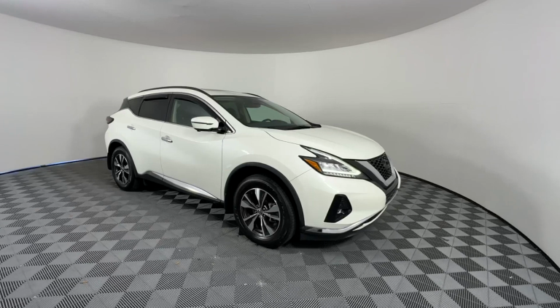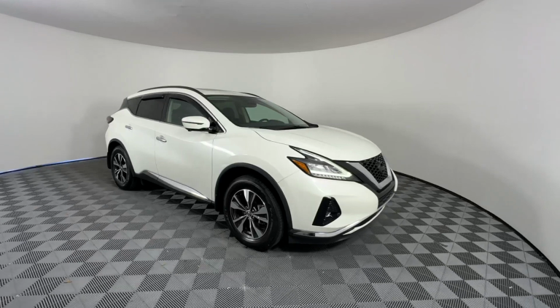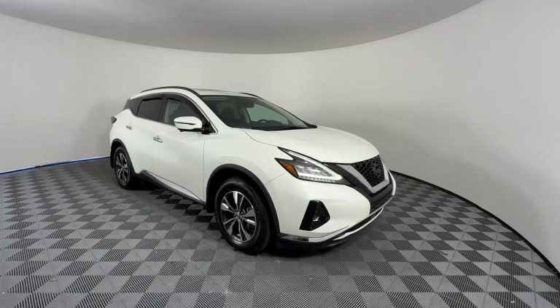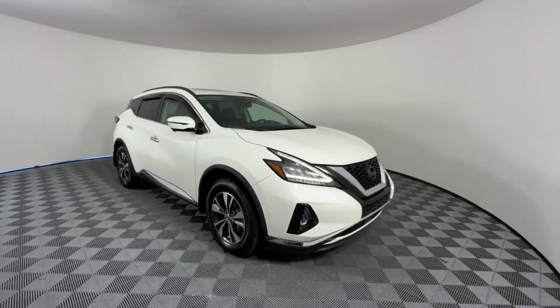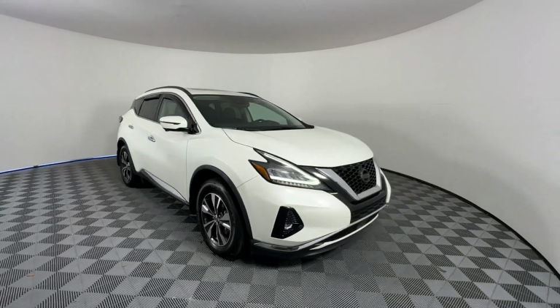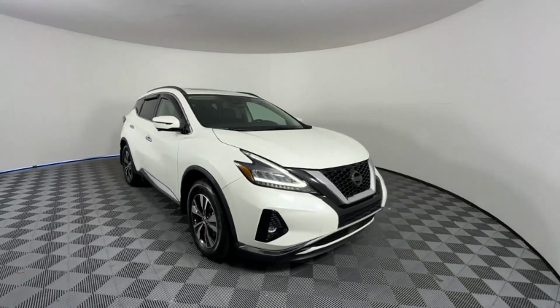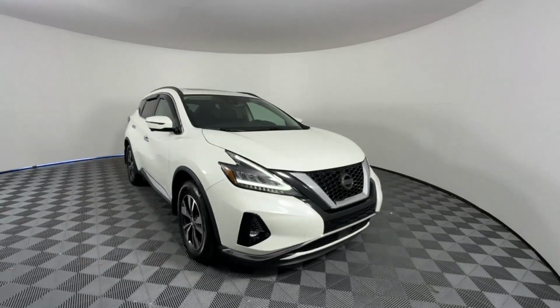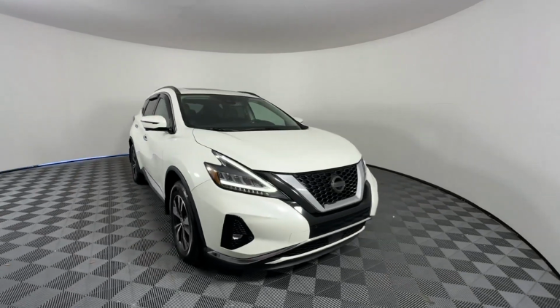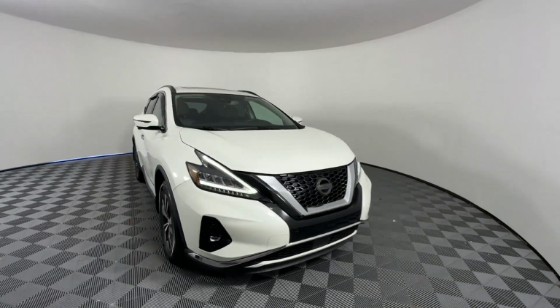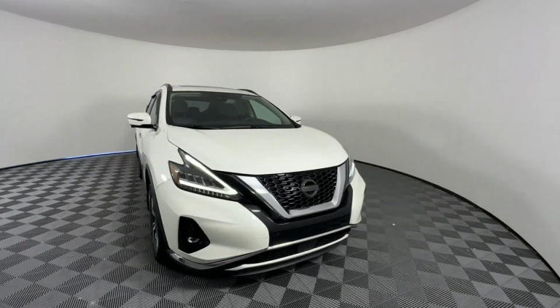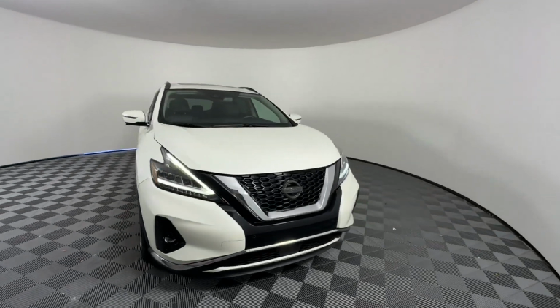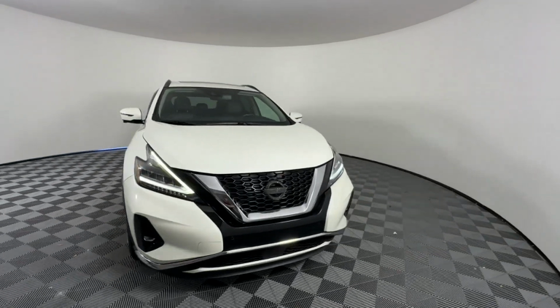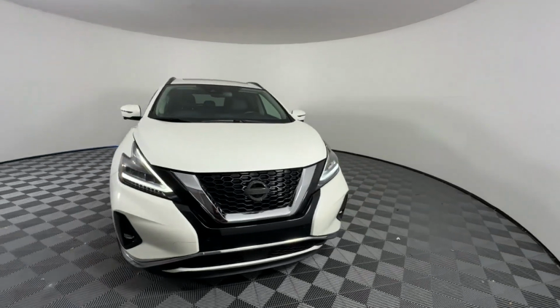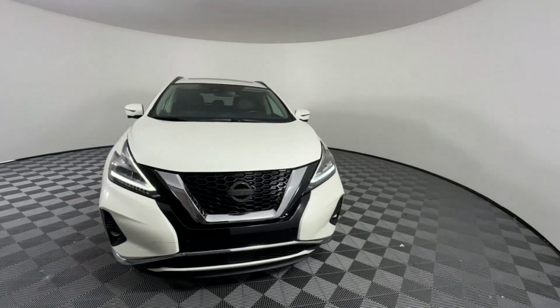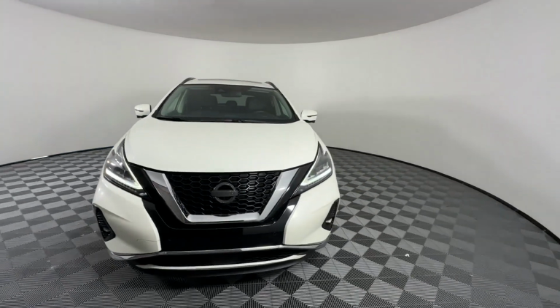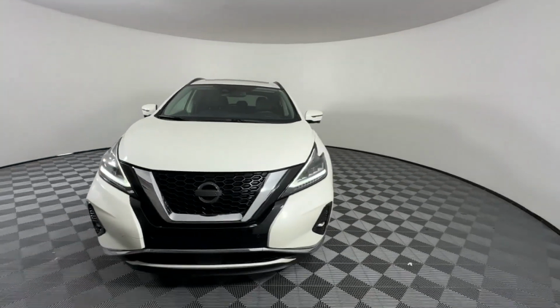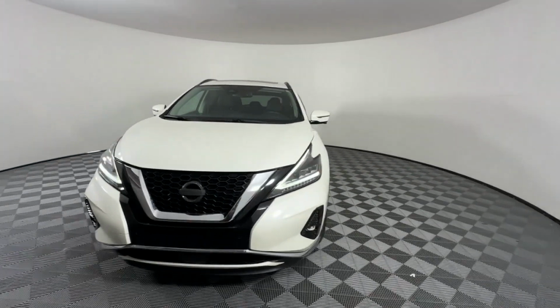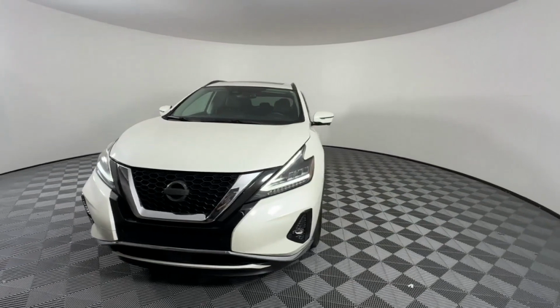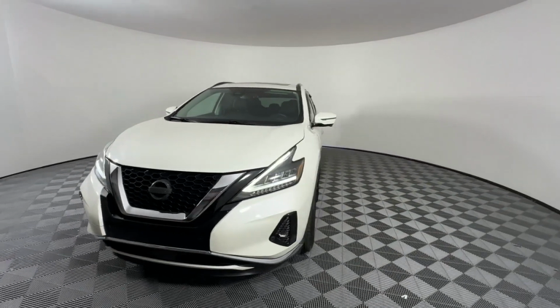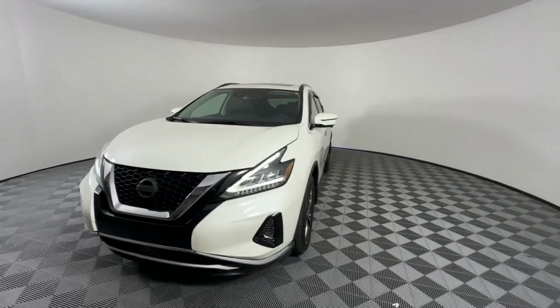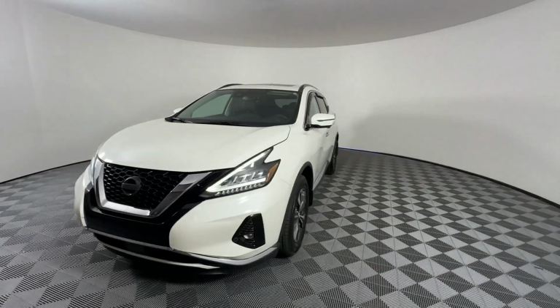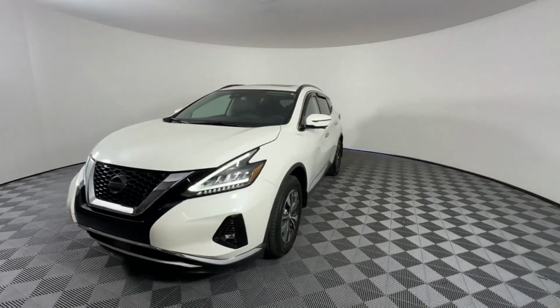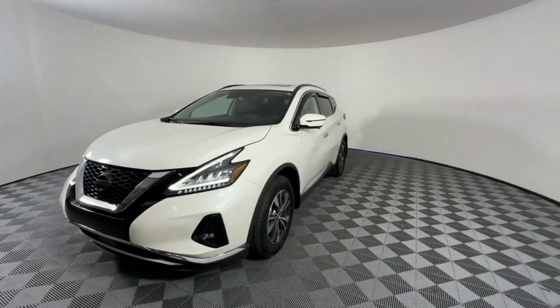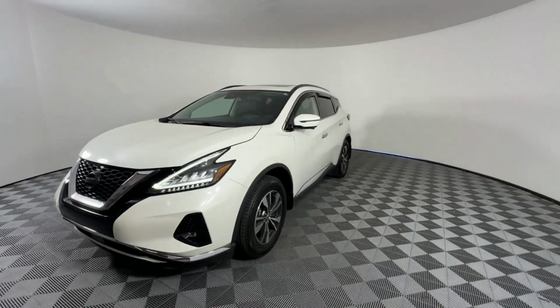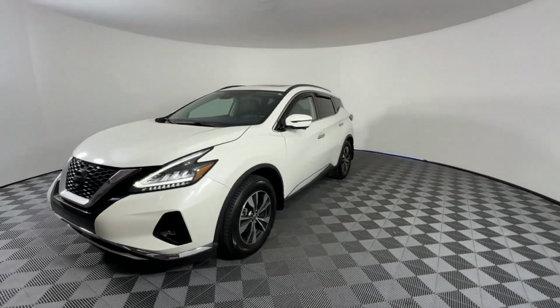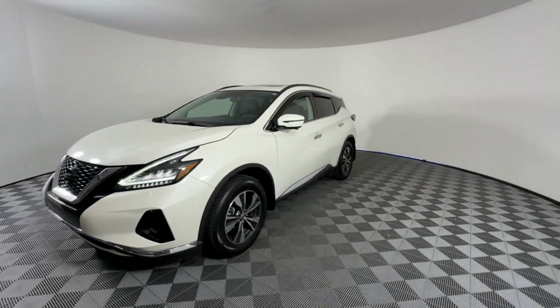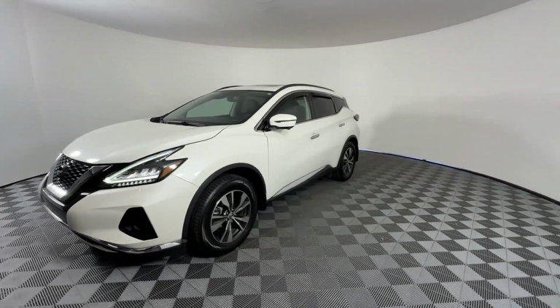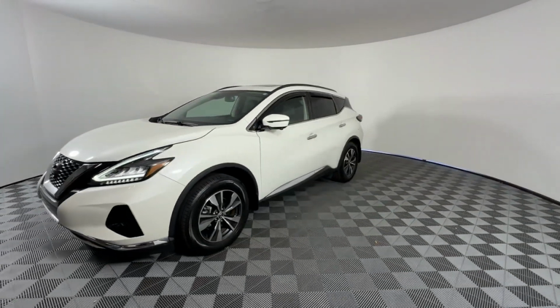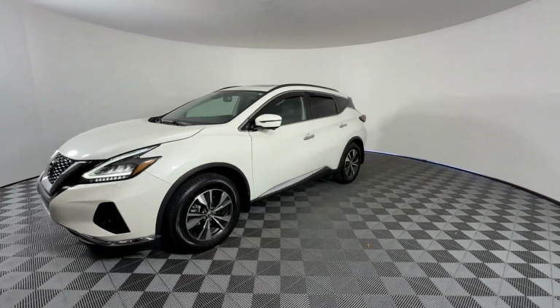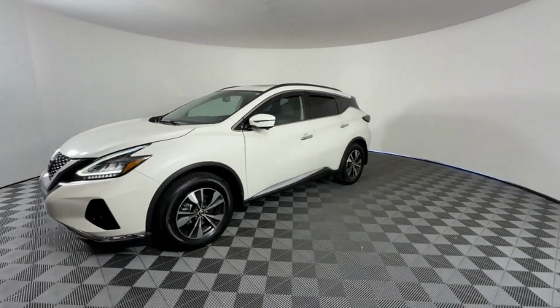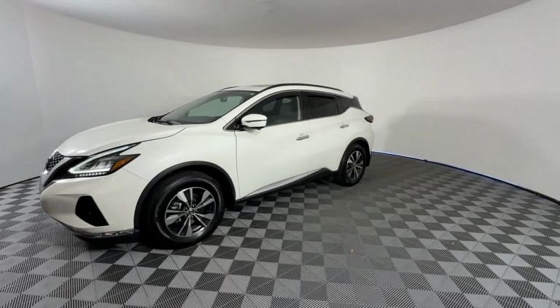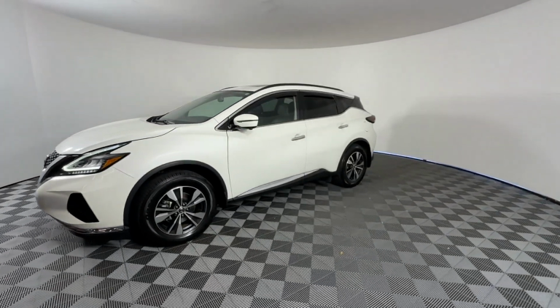2020 Nissan Murano with less than 38,000 miles on the odometer. This SUV offers space as well as power and performance.